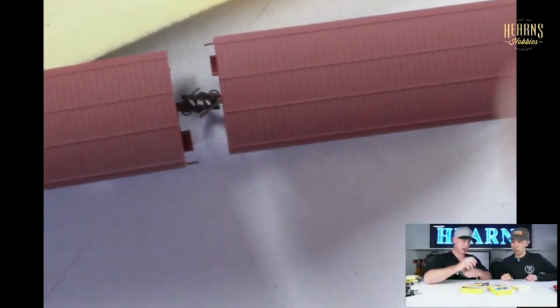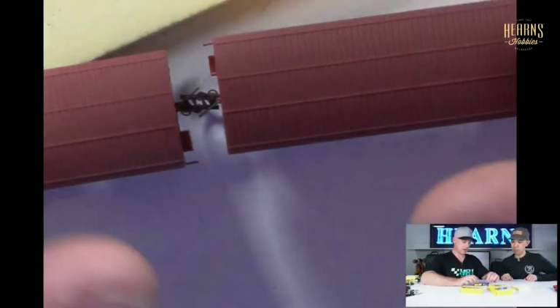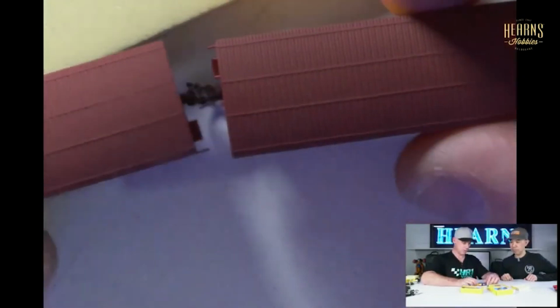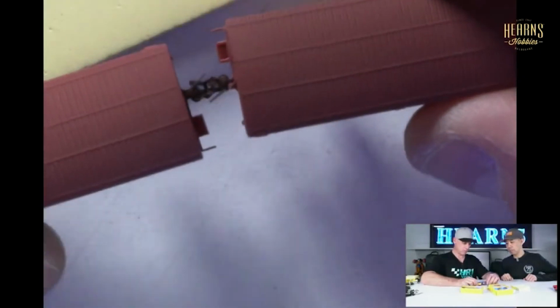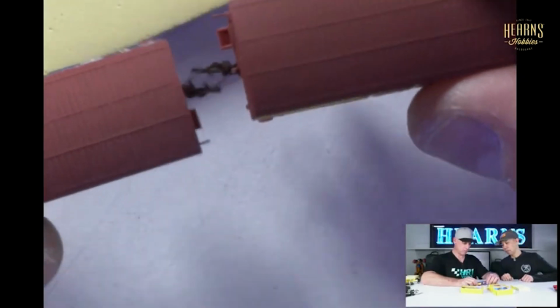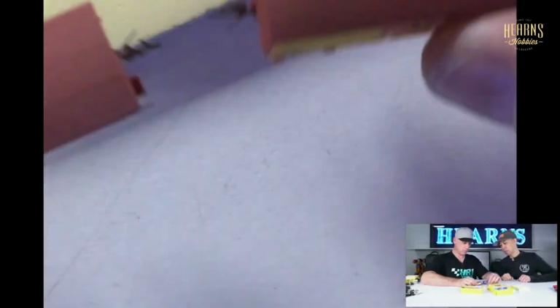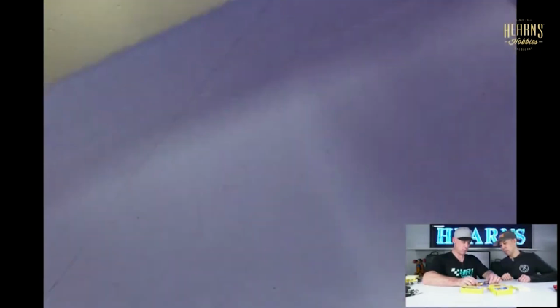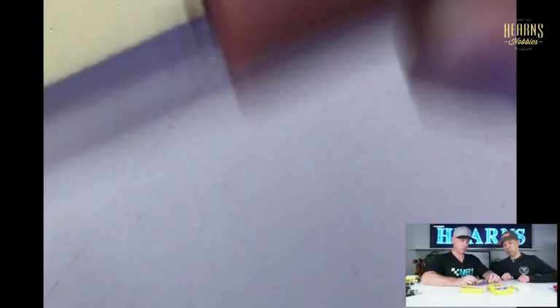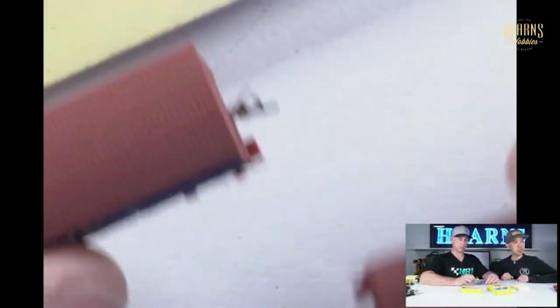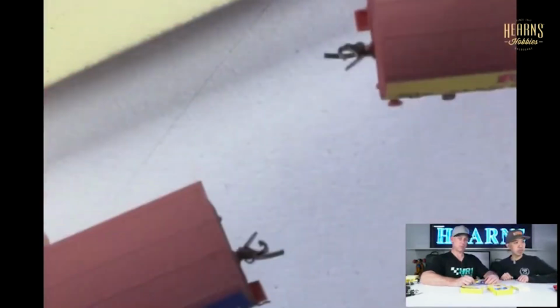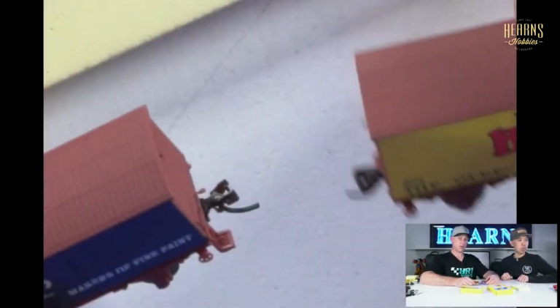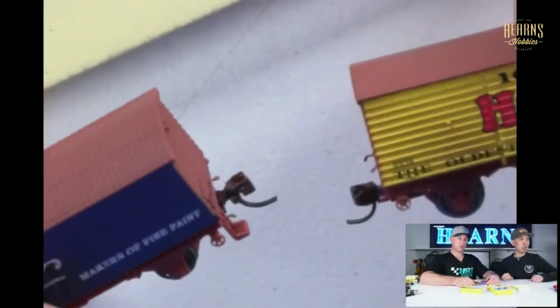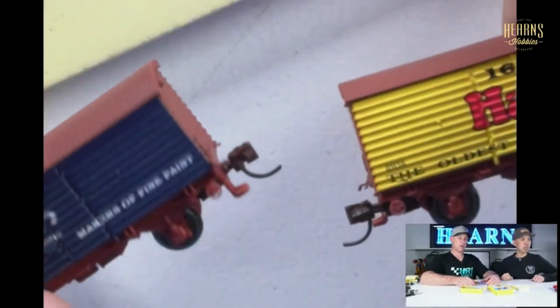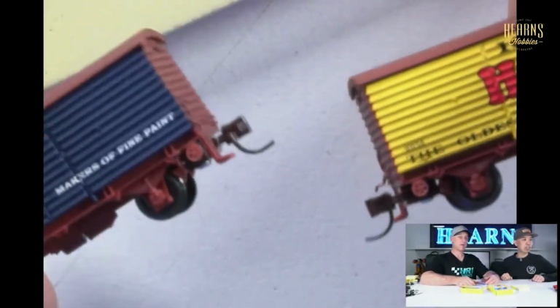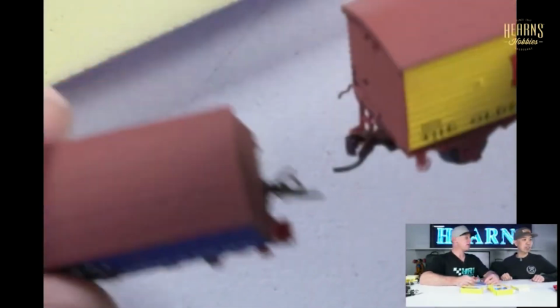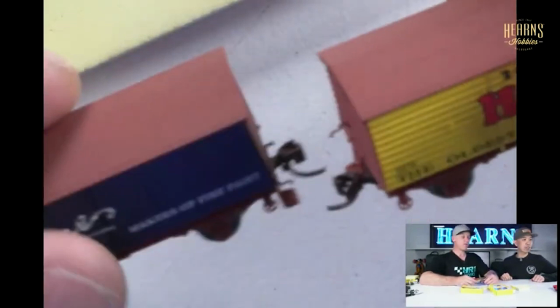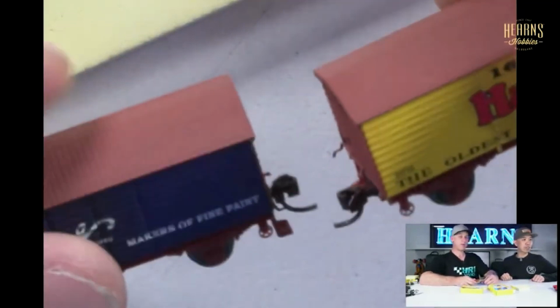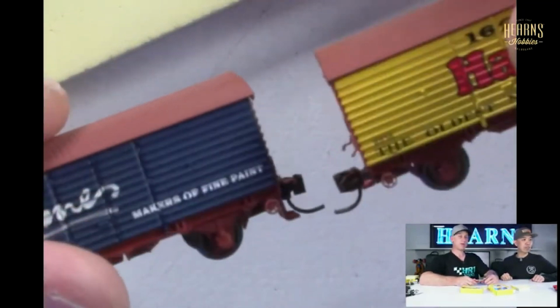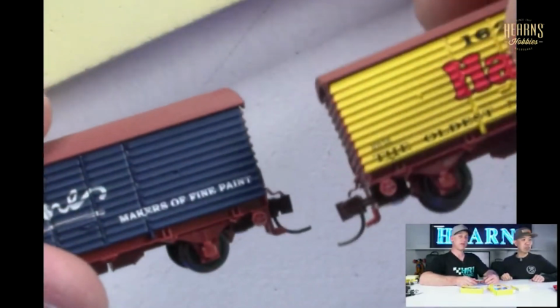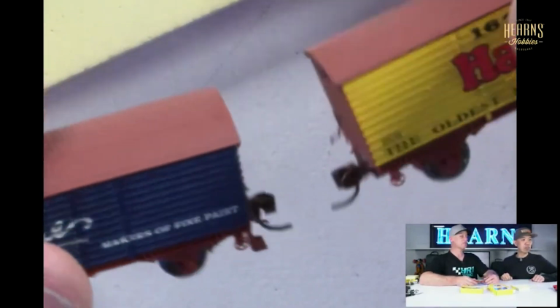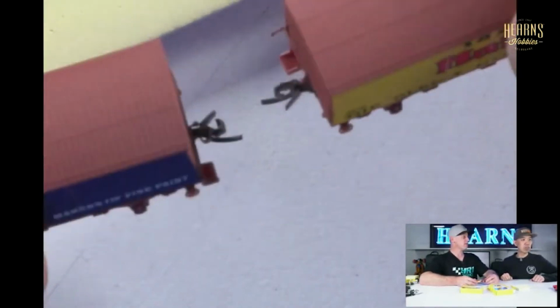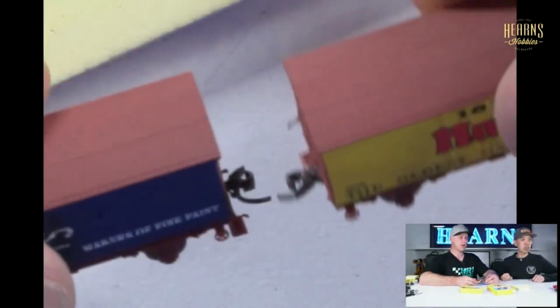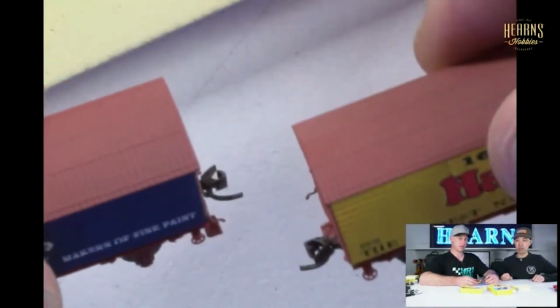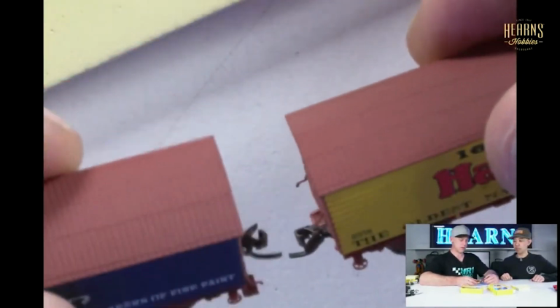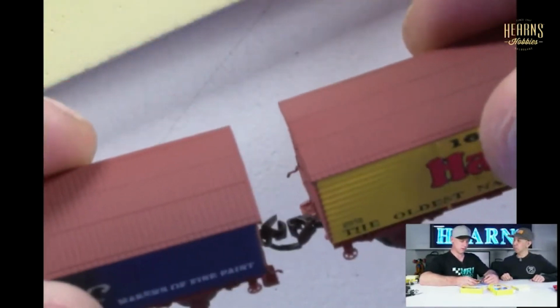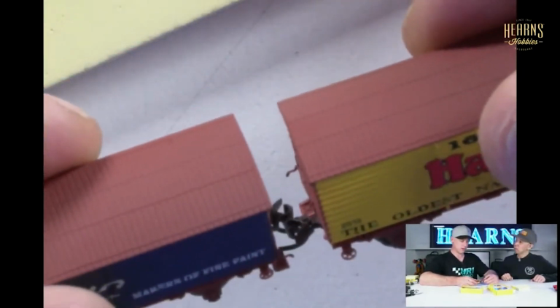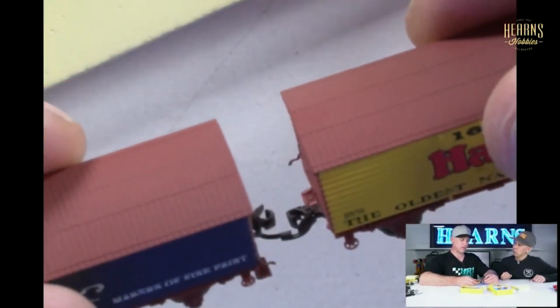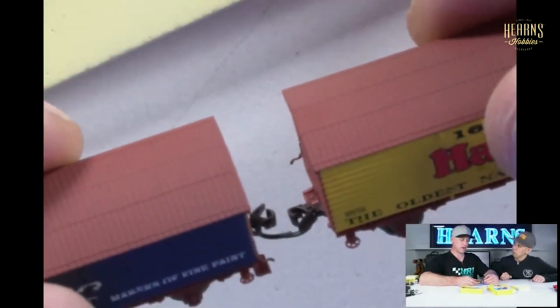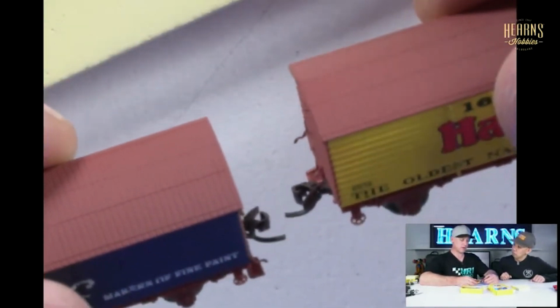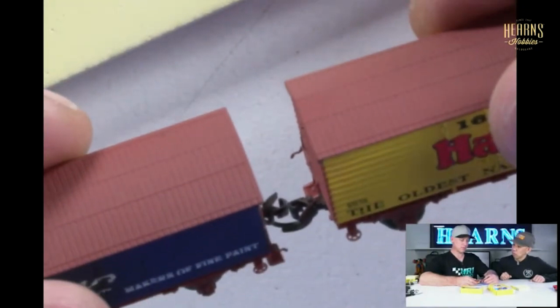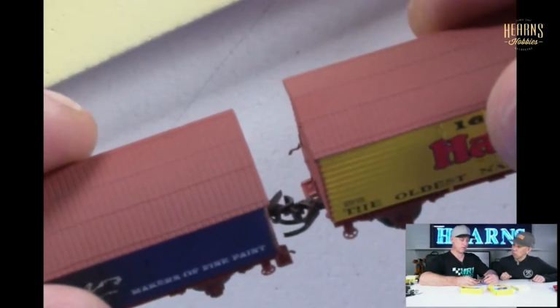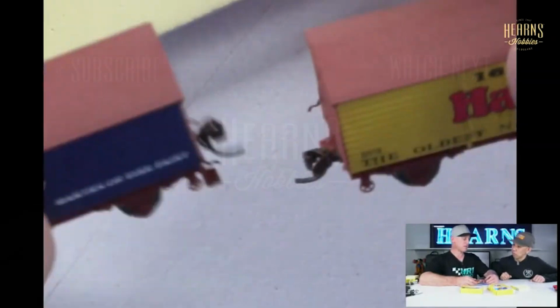How do you uncouple them? So you just lift them off. But you're not allowed to — if you play with a train set, you're not allowed to touch them. Is that right? It's not scale if you touch them. The foamers get upset.